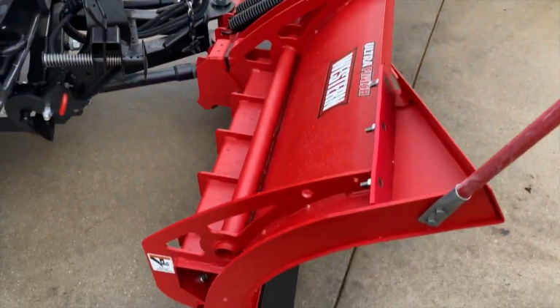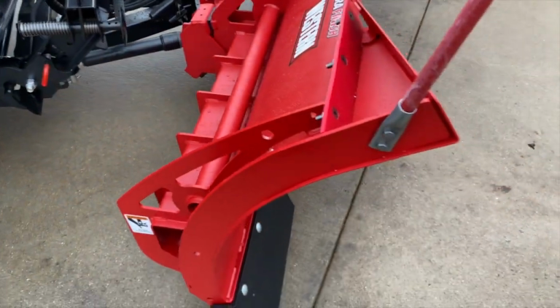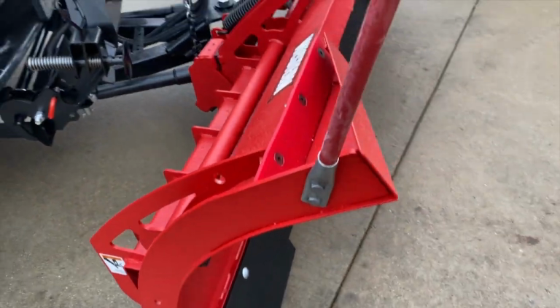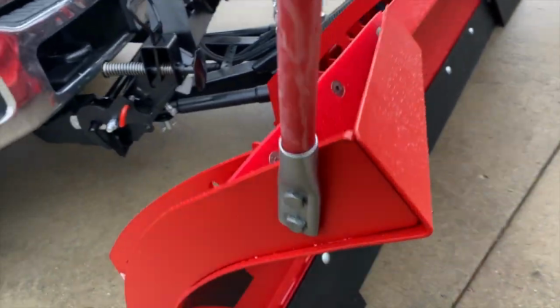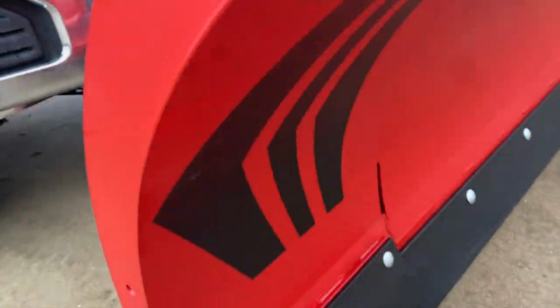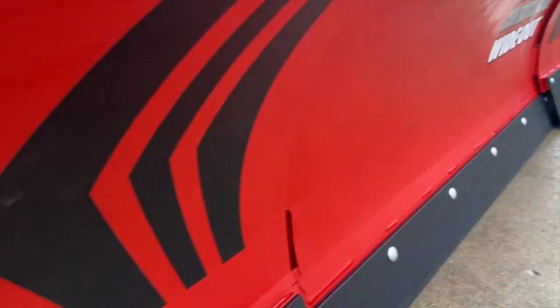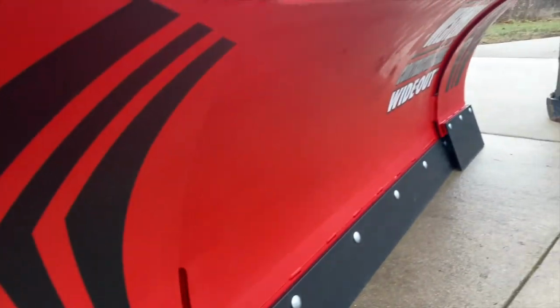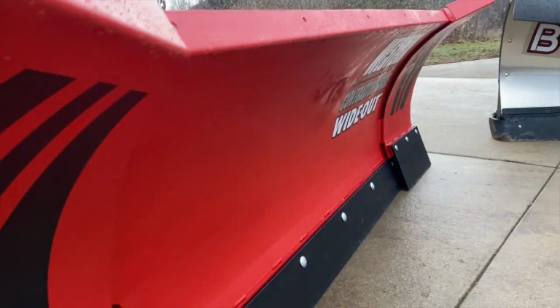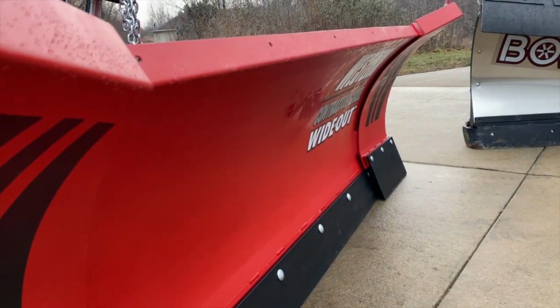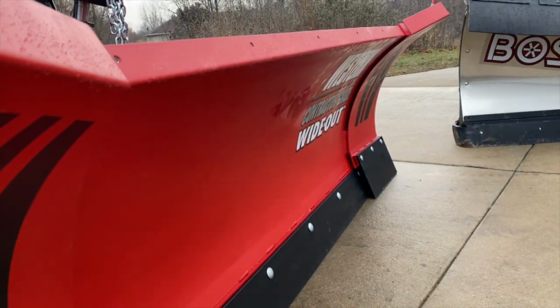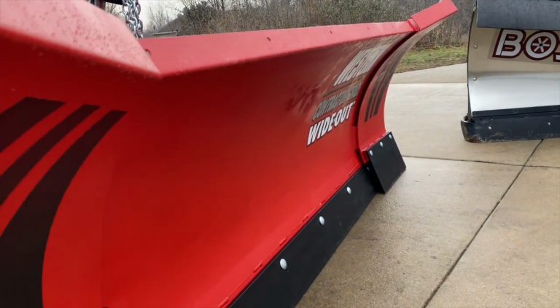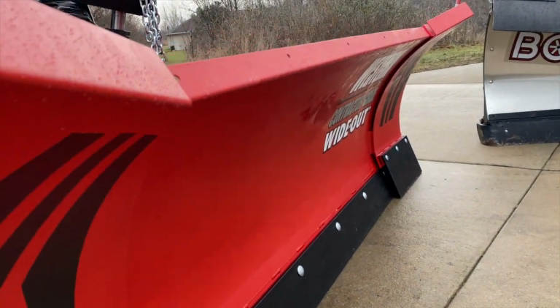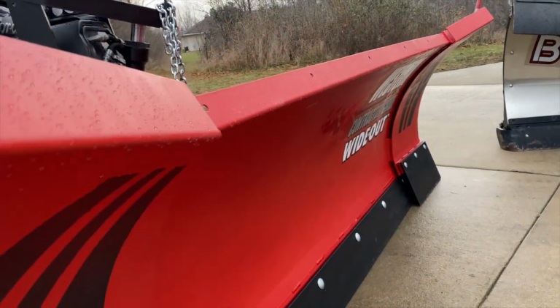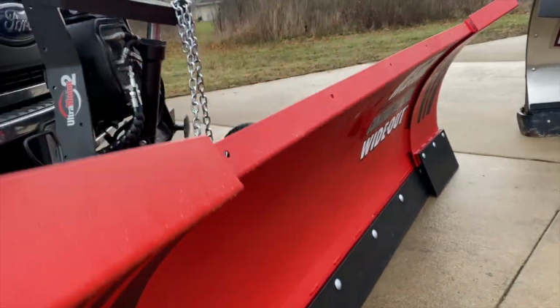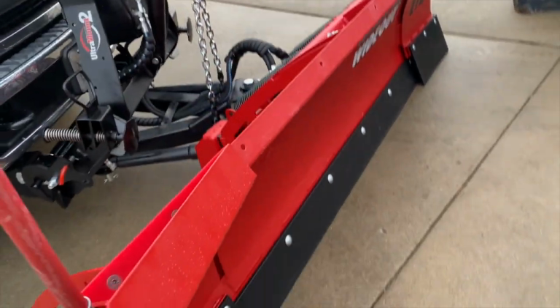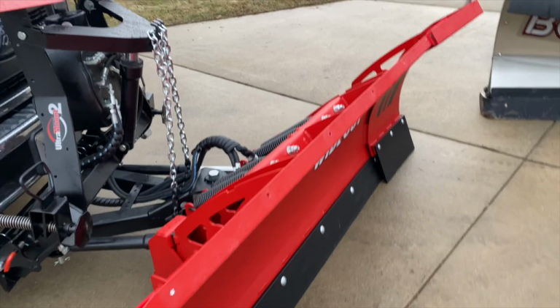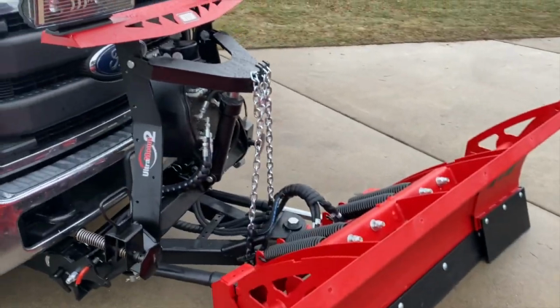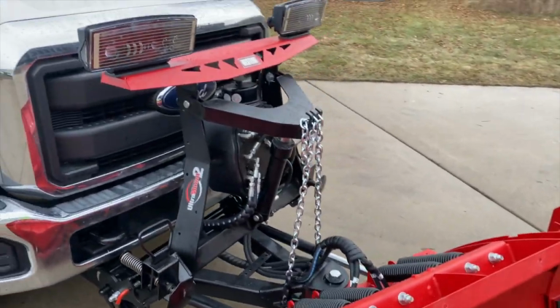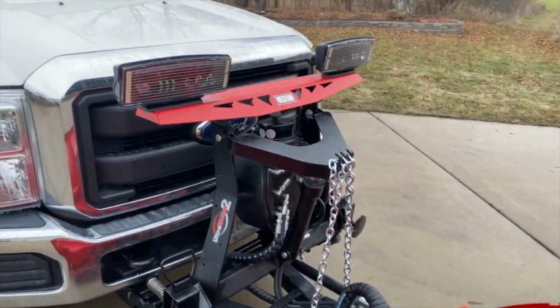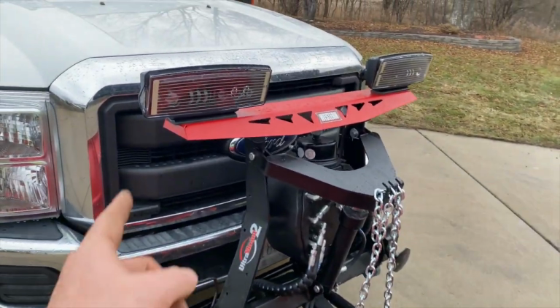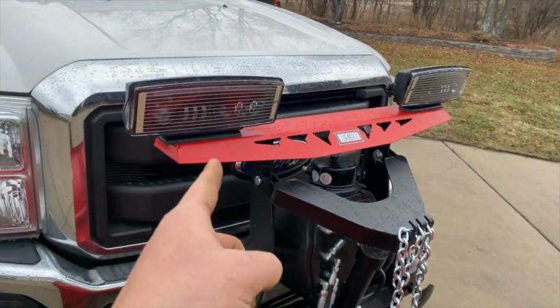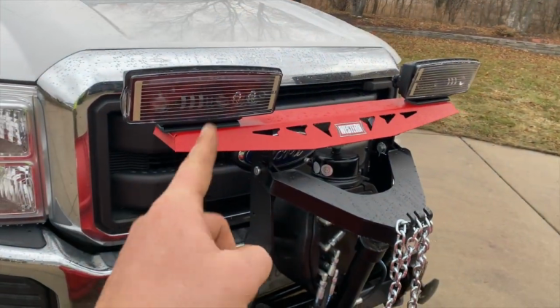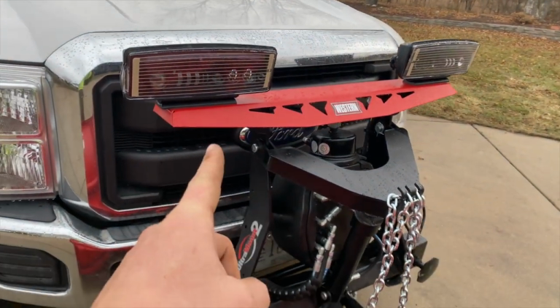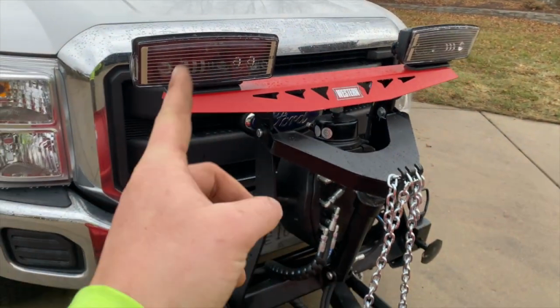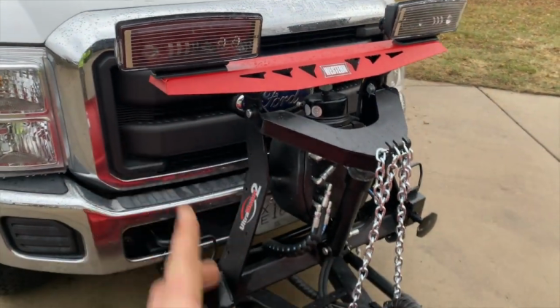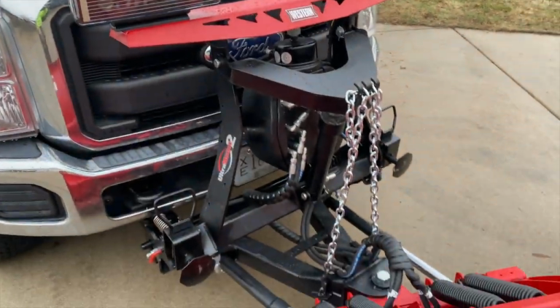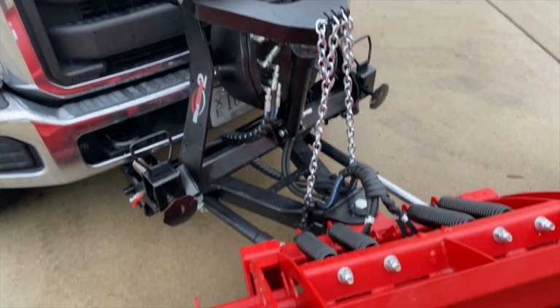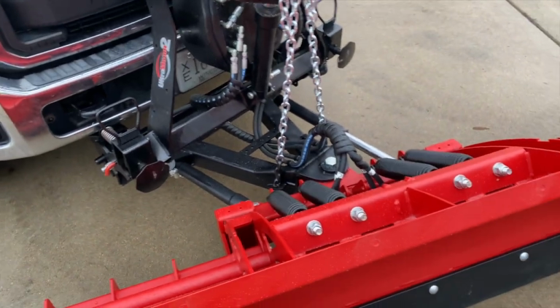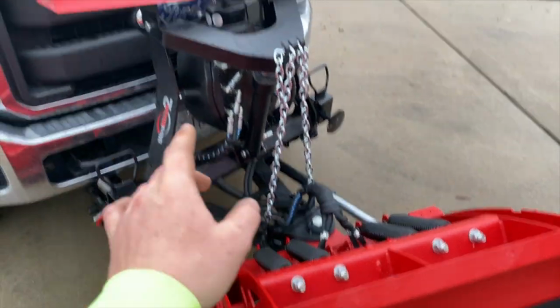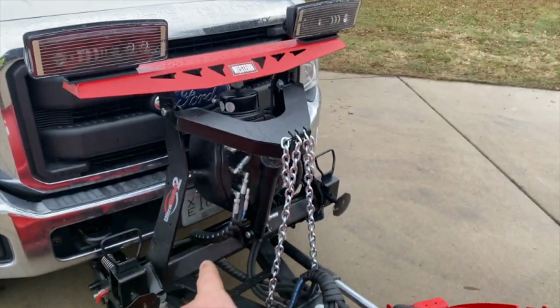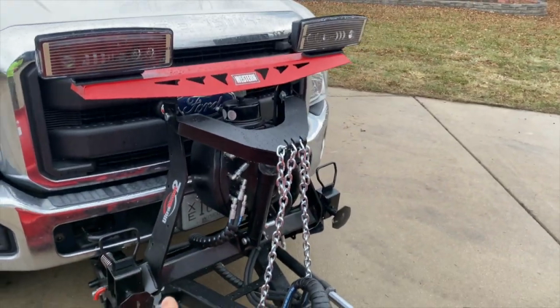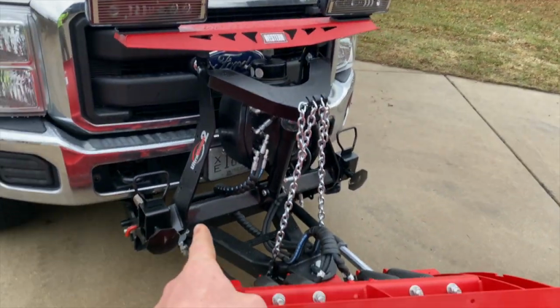Here's the brand new plow — super excited about this, might be getting some snow this week to try it out. You can see it's got more of a matte finish — that's the wax doing its thing. The headlights themselves are going to be pretty cool; they are very bright.